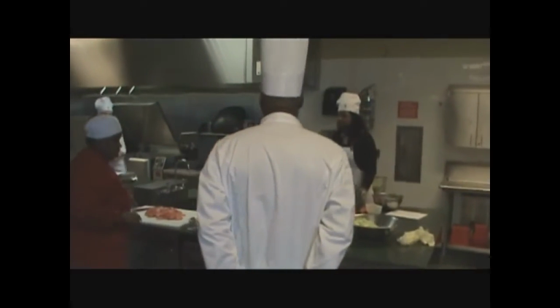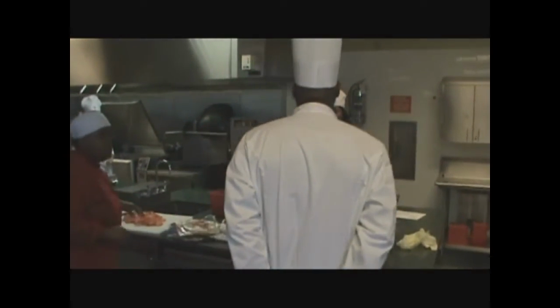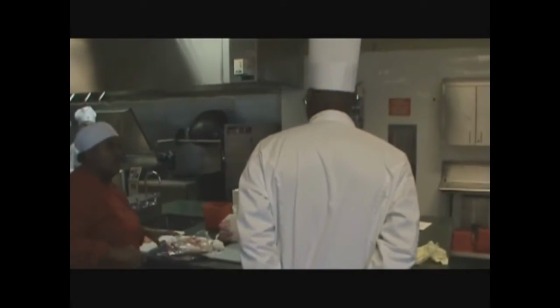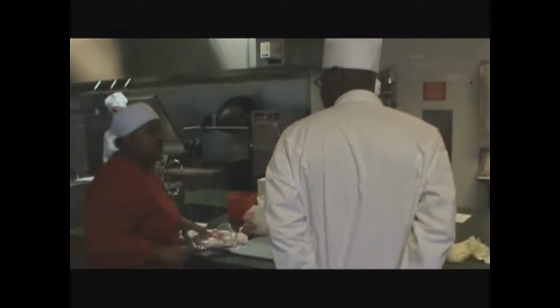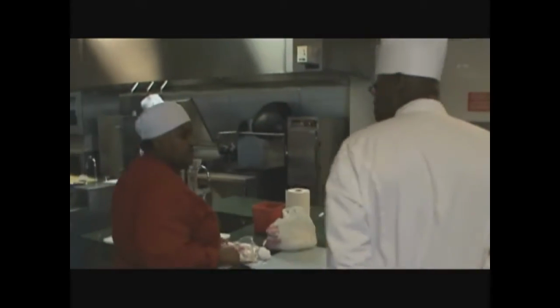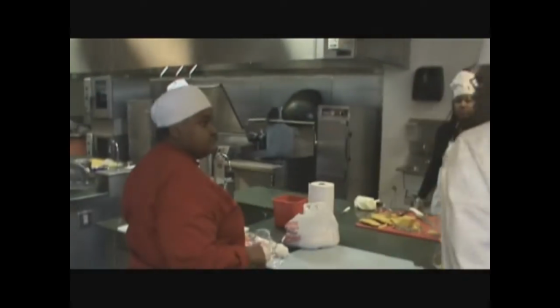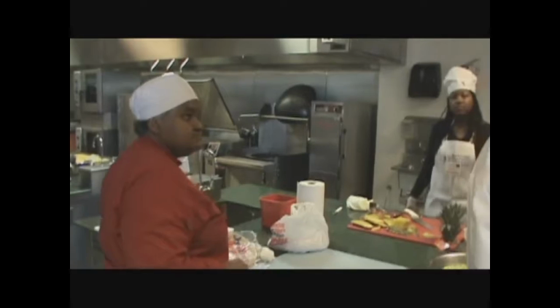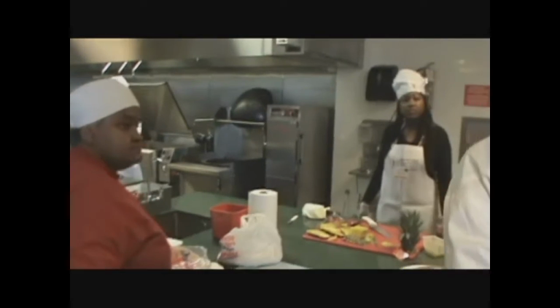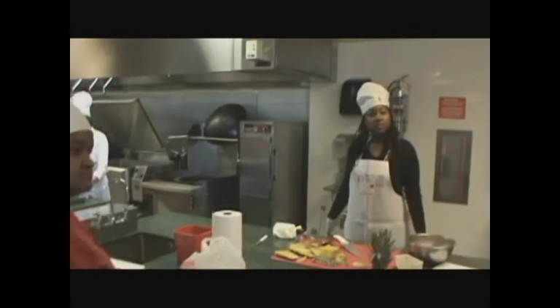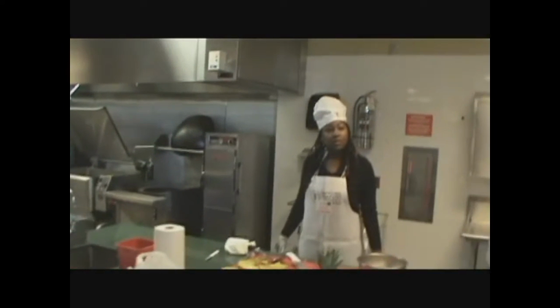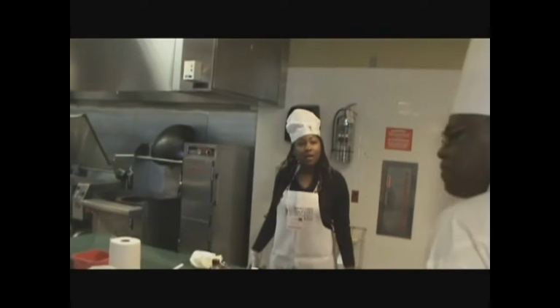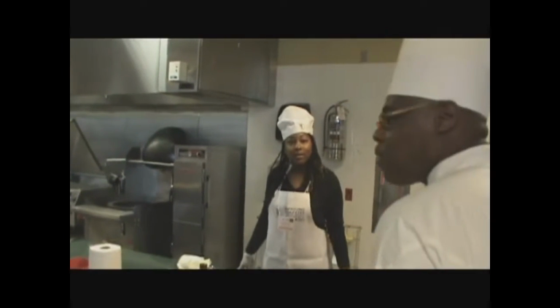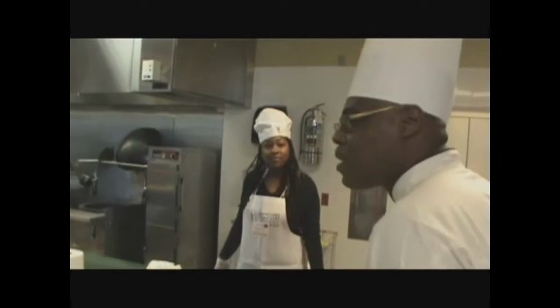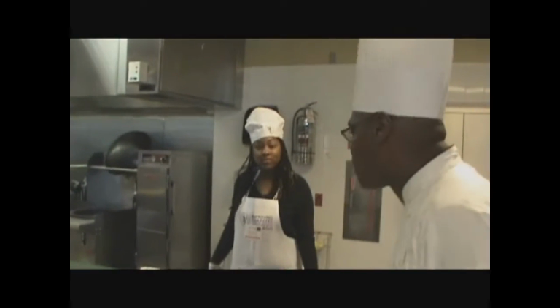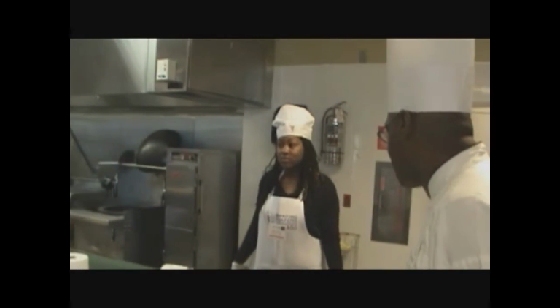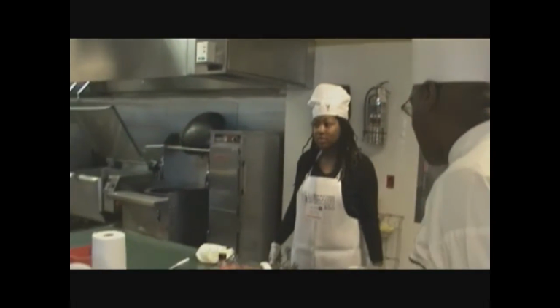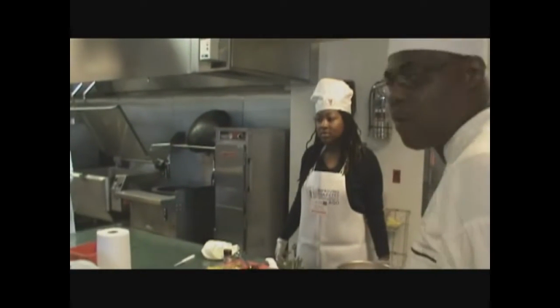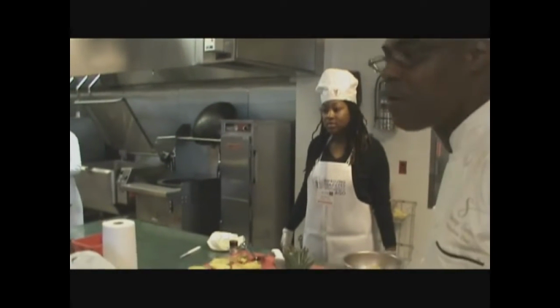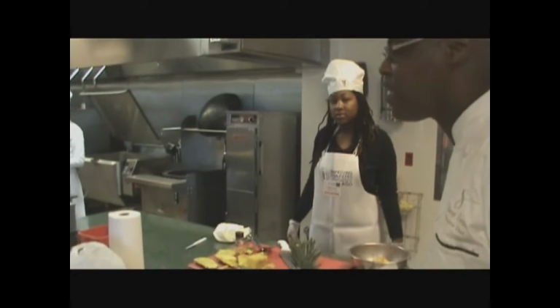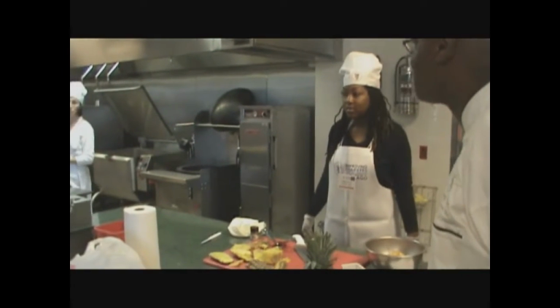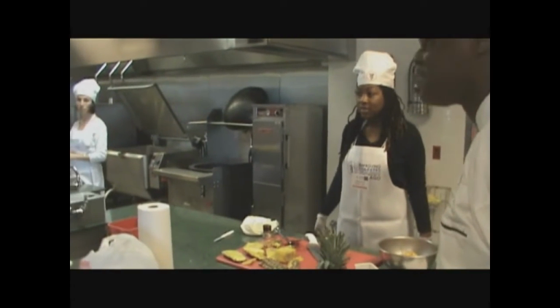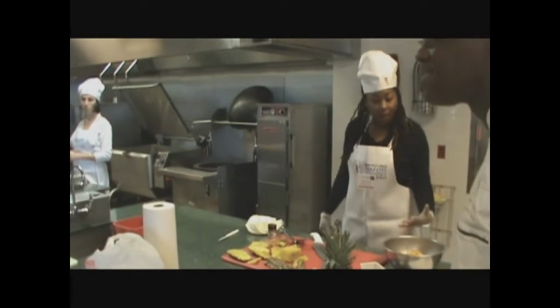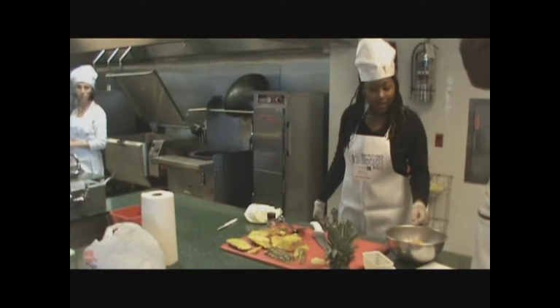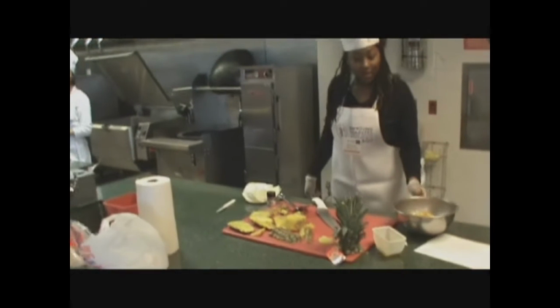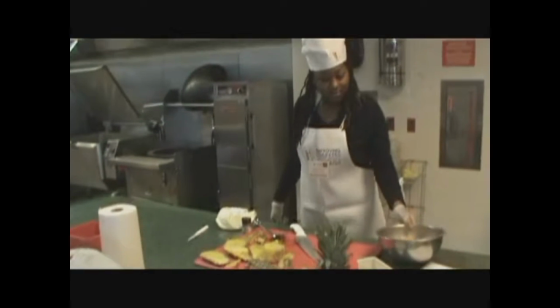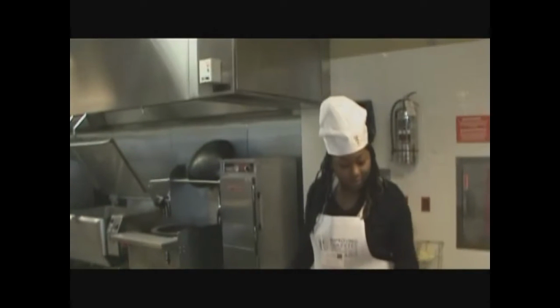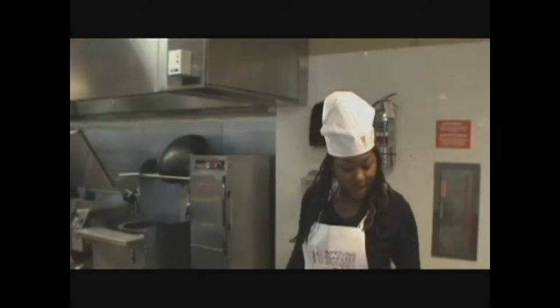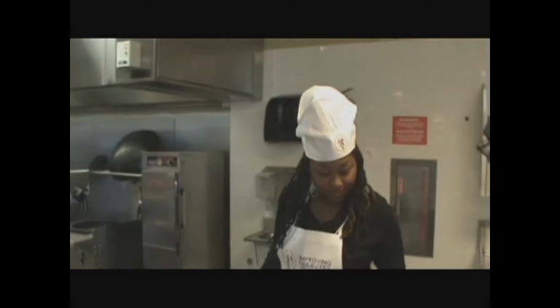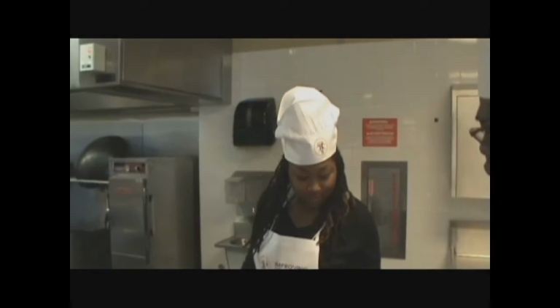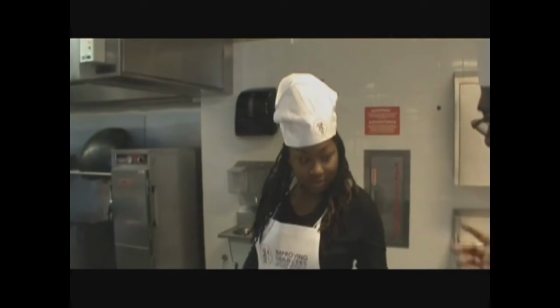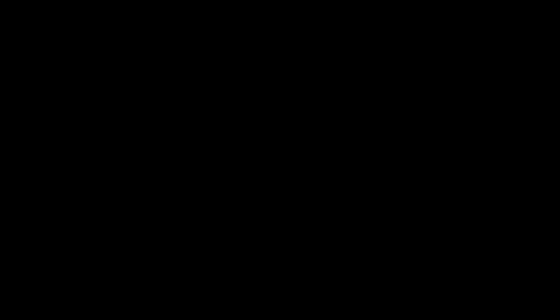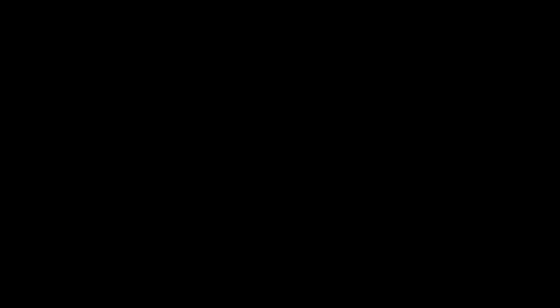Hello. Hi, how are you? What do we have going on with it? Well, I'm making real pineapple. First of all, what's your name?